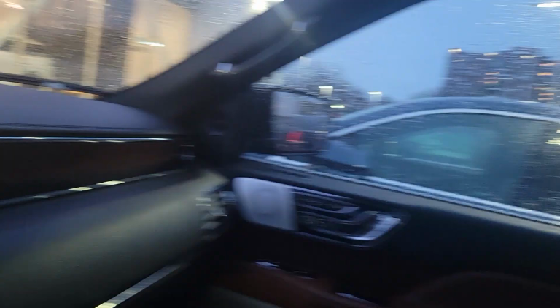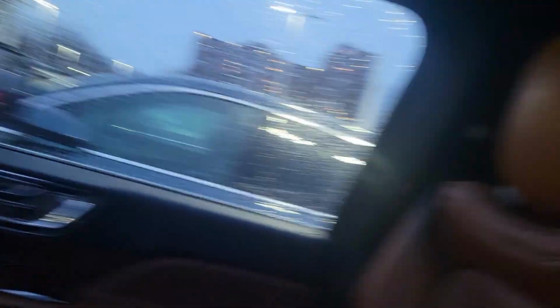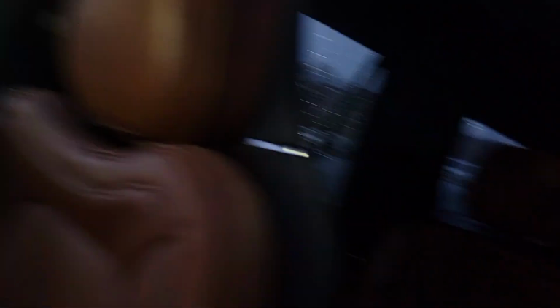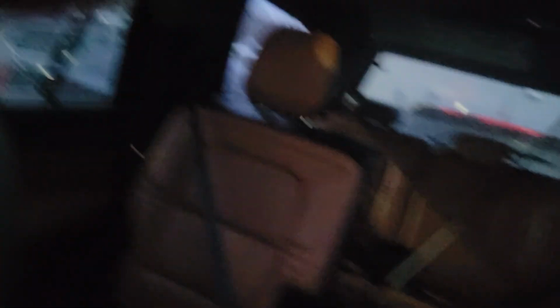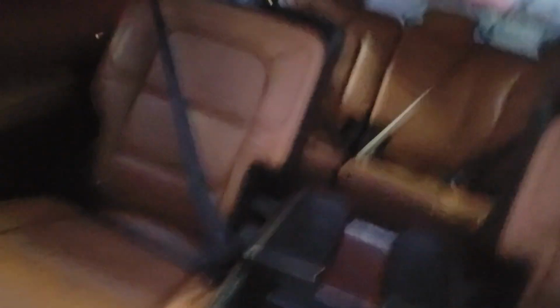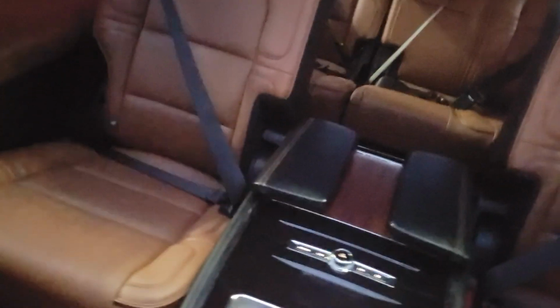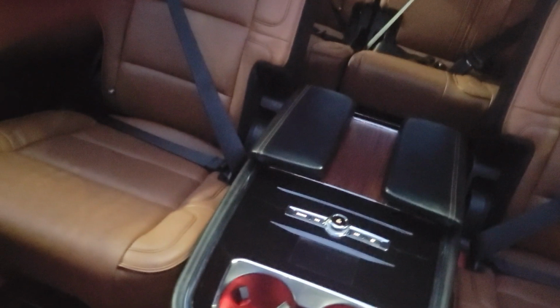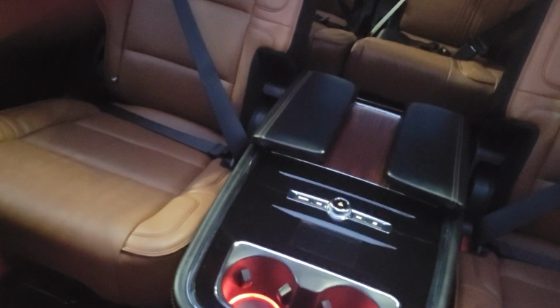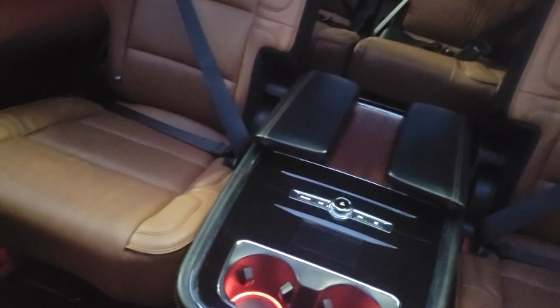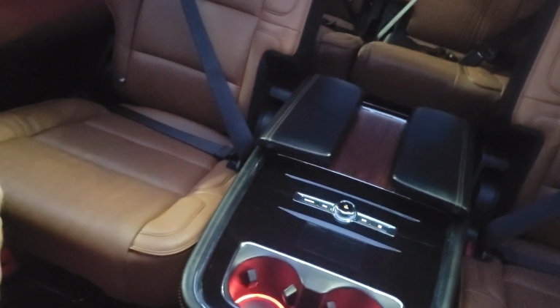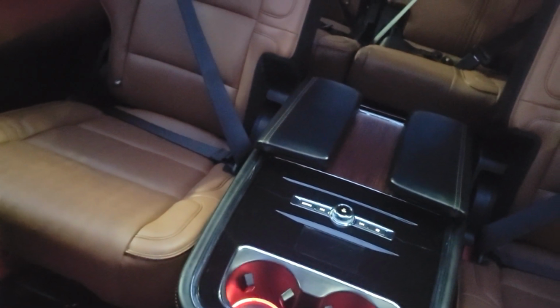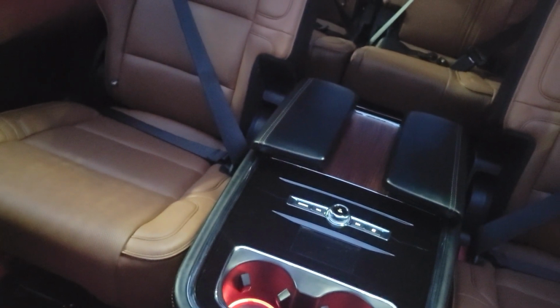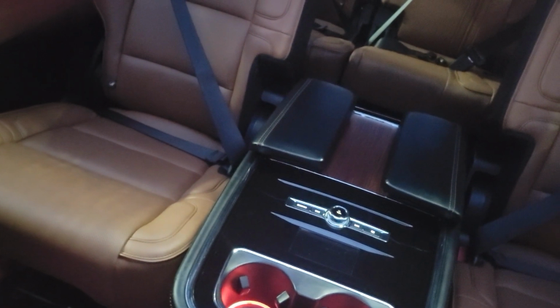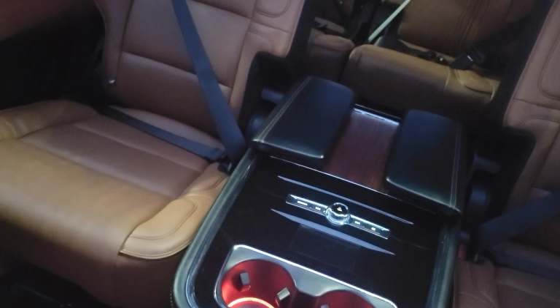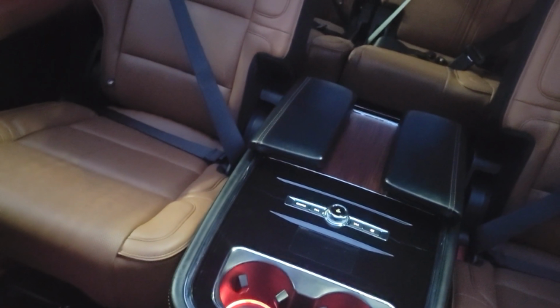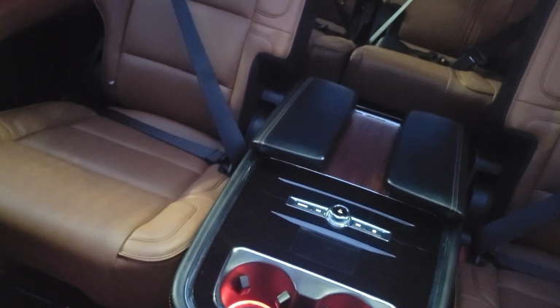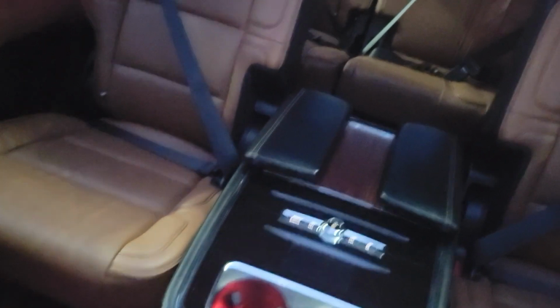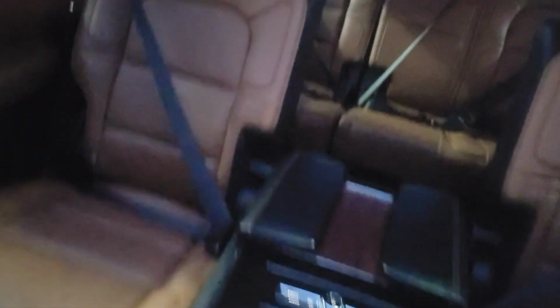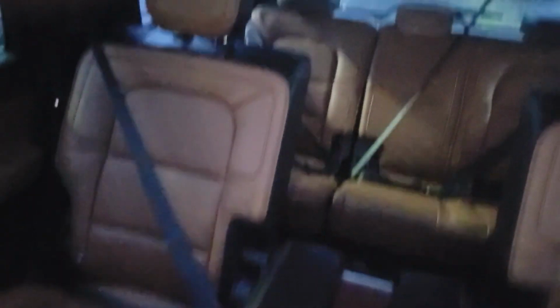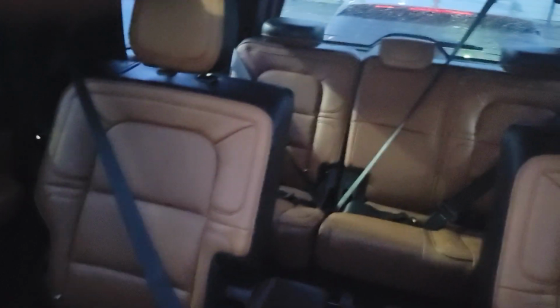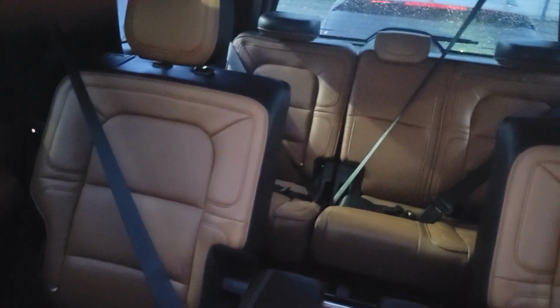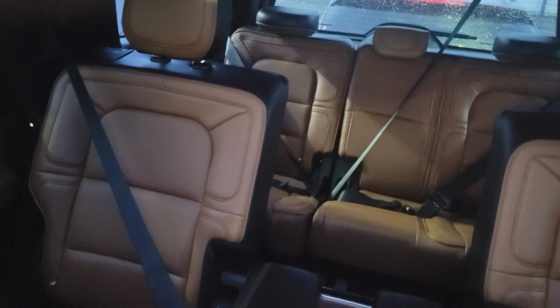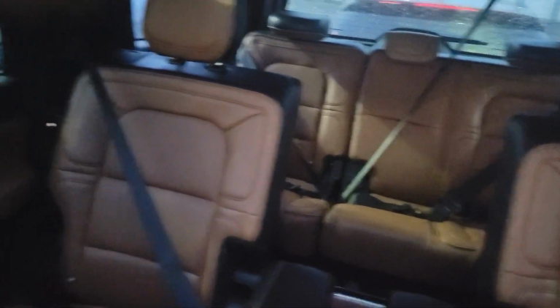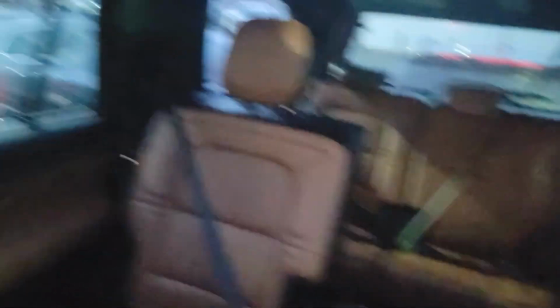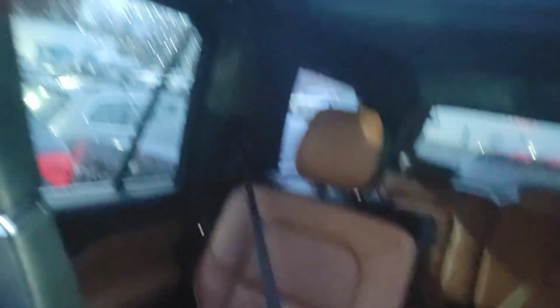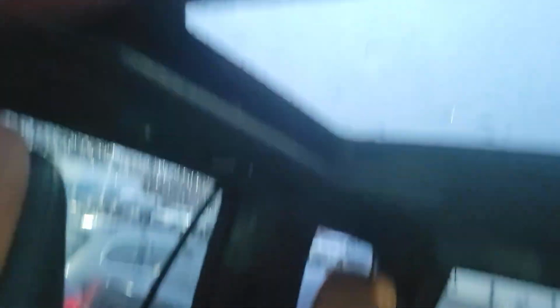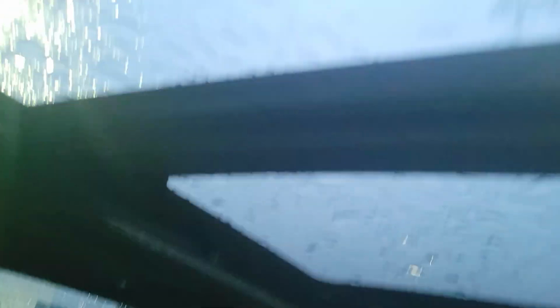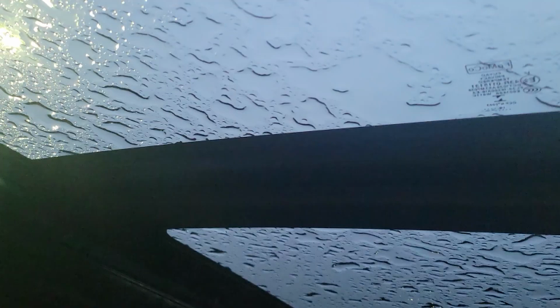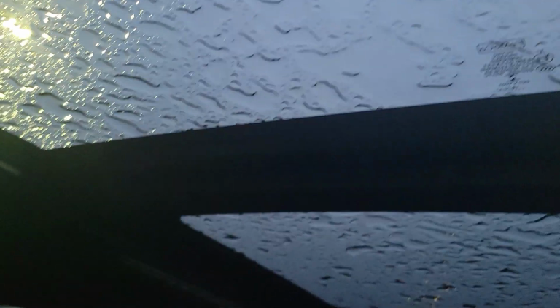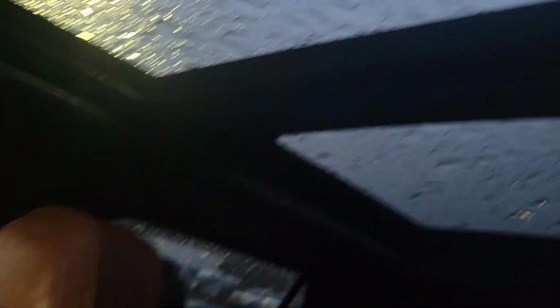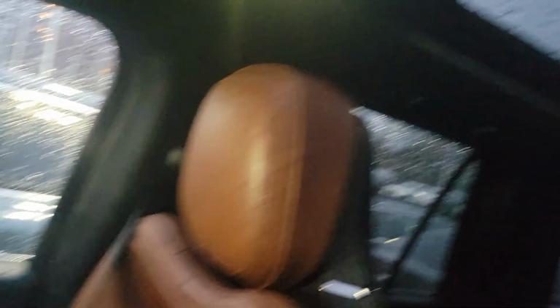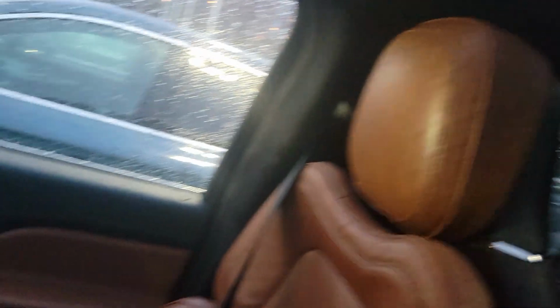You can see here it's got second row captain's chairs with a console in the middle, and then your third row is back there. There's a nice big sunroof on it.